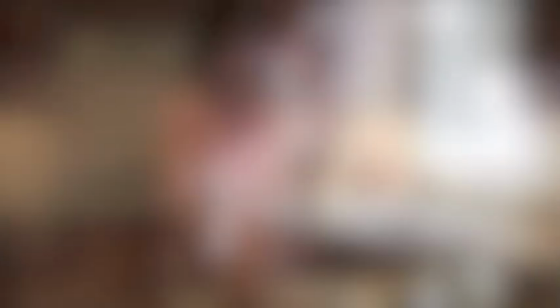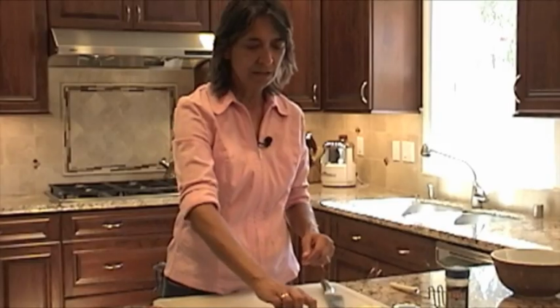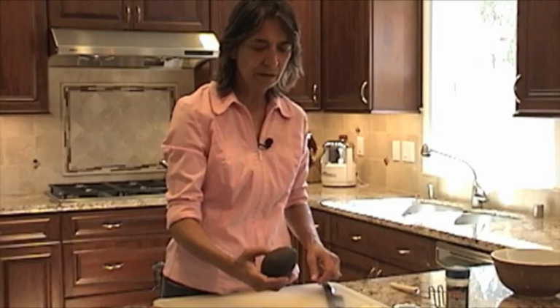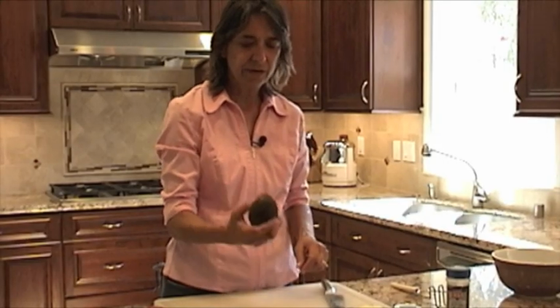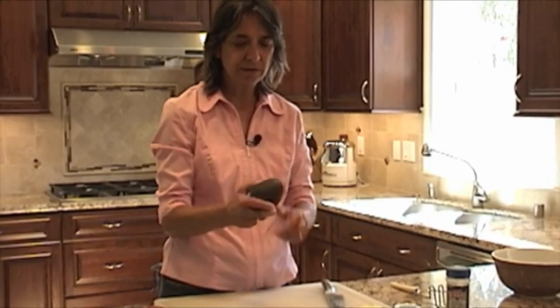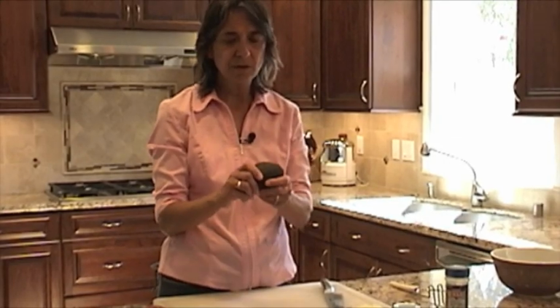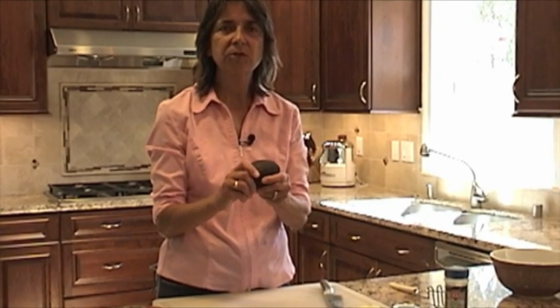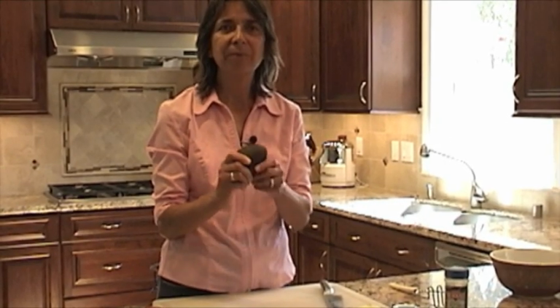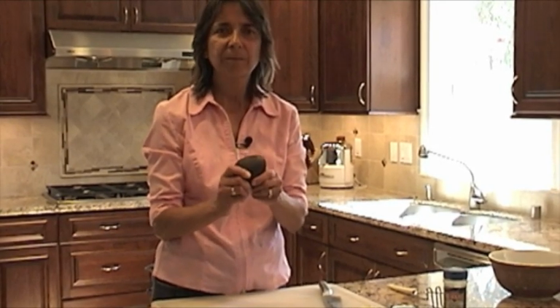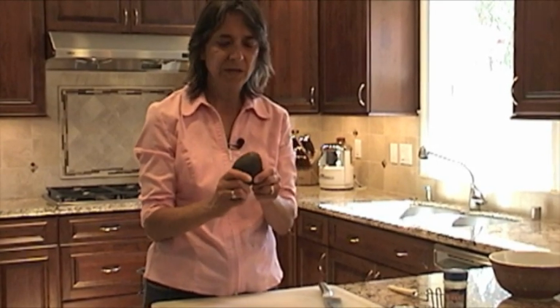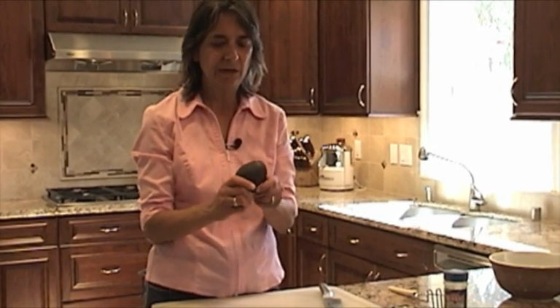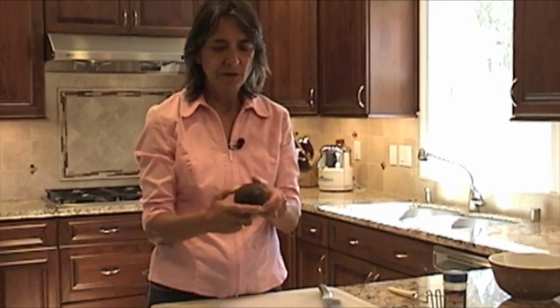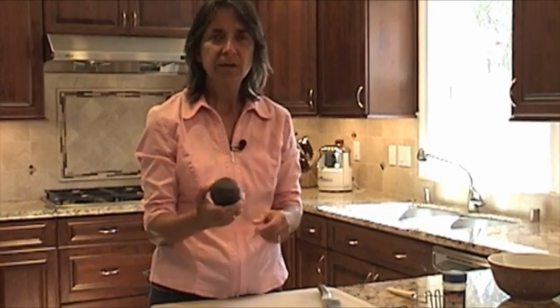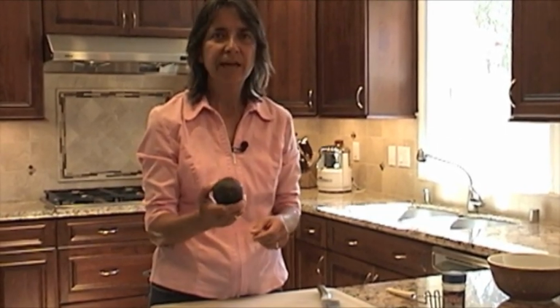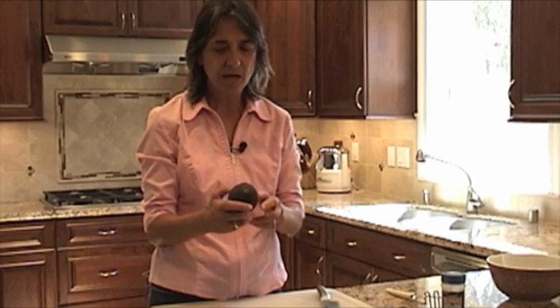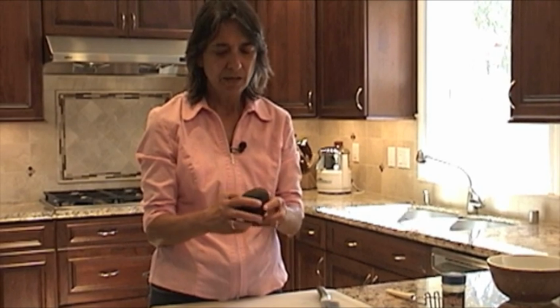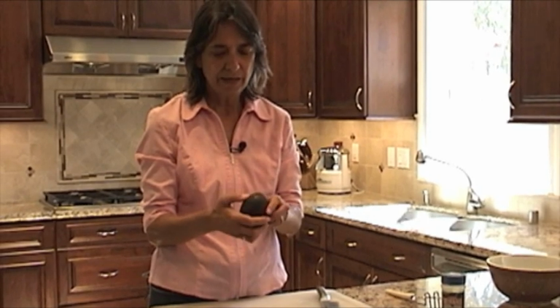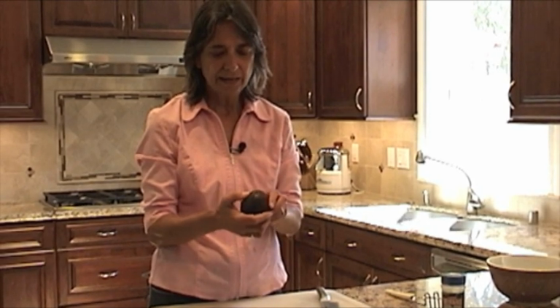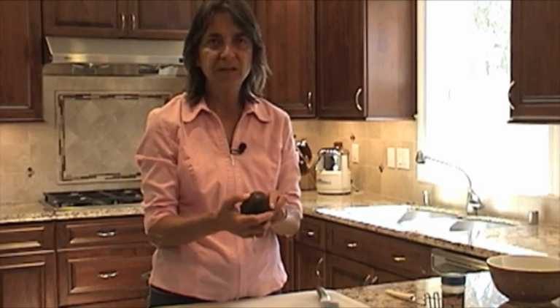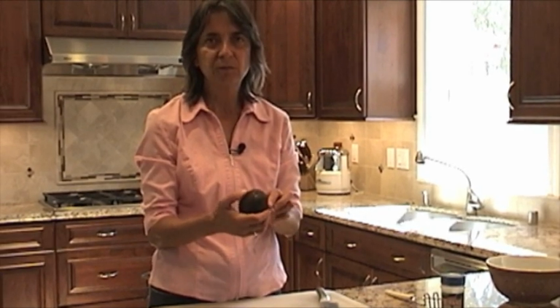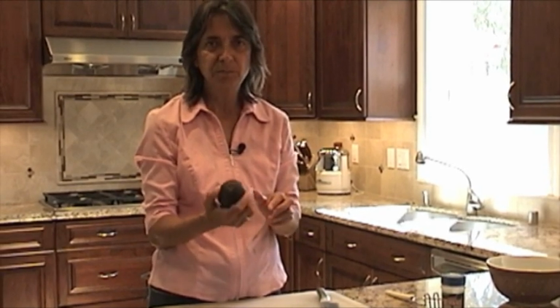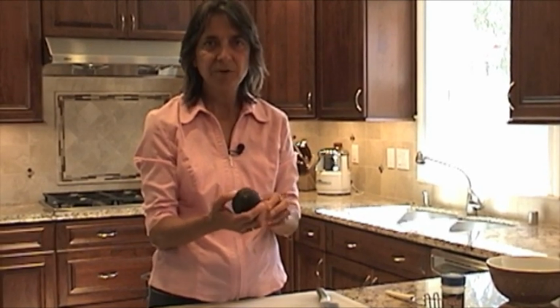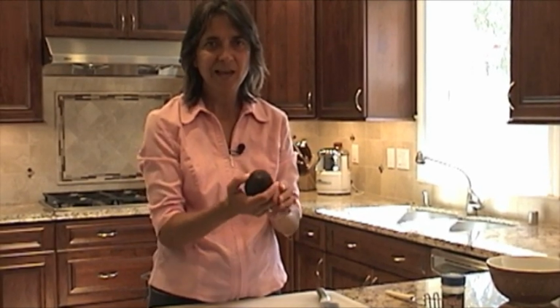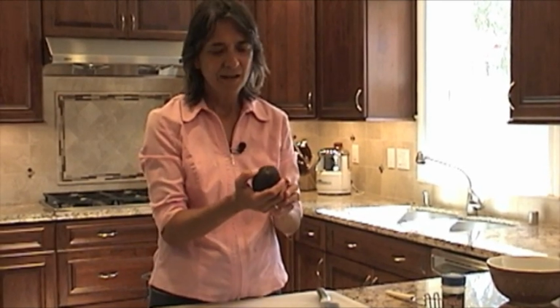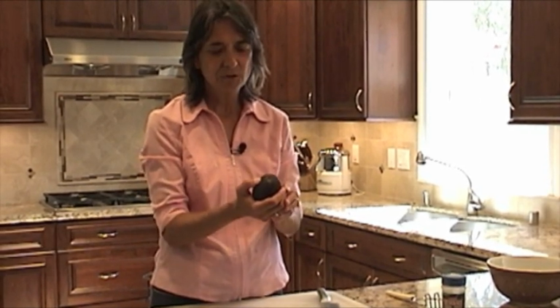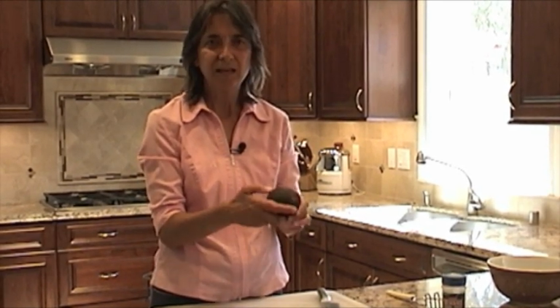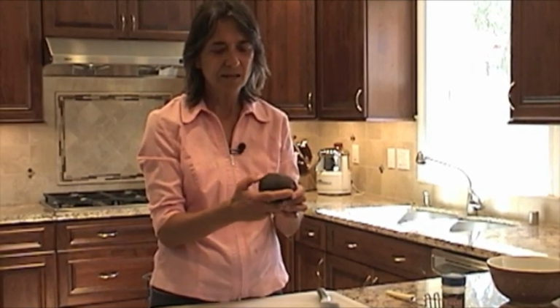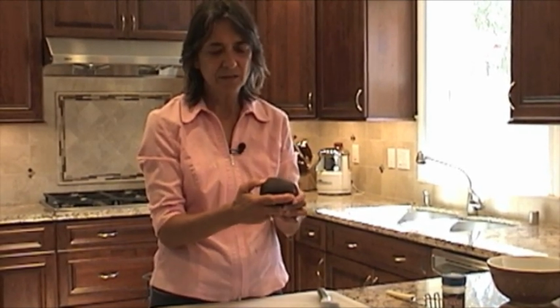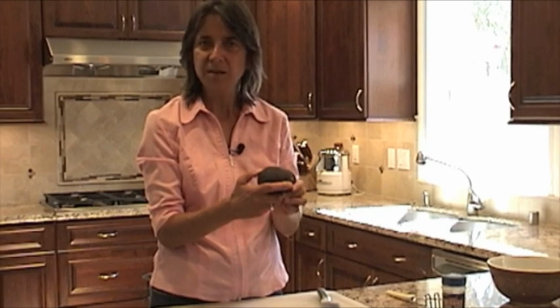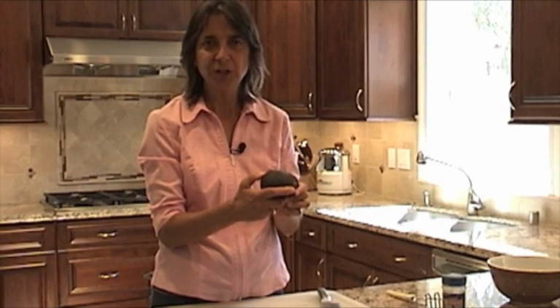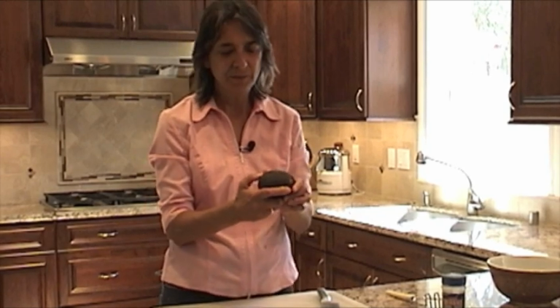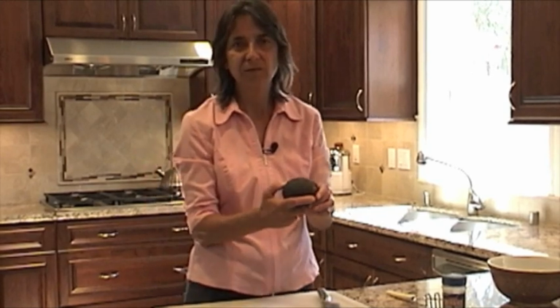So we're going to start with our avocados. Now when you go to the store and pick one of these out, you're looking for an avocado that has some give to it. When you pick it up in your hand and you squeeze it and it gives — it's not mushy, but it gives.